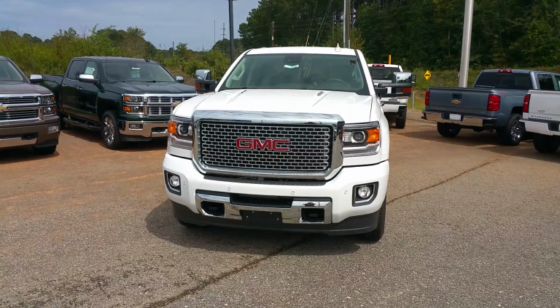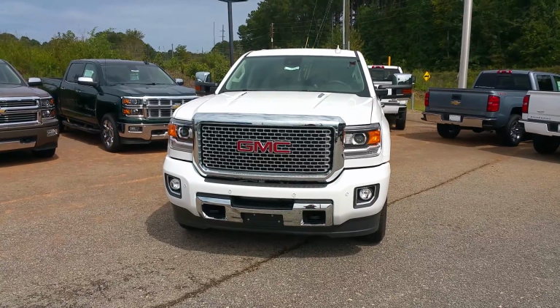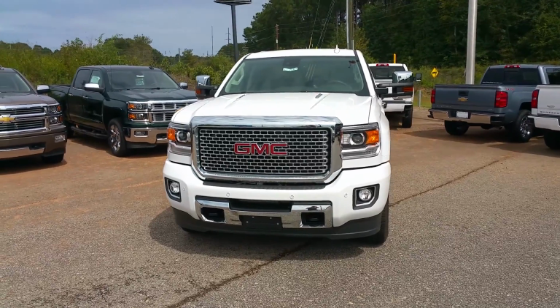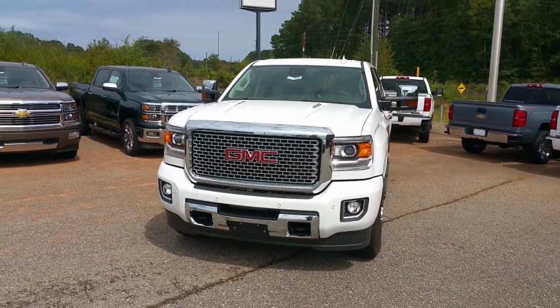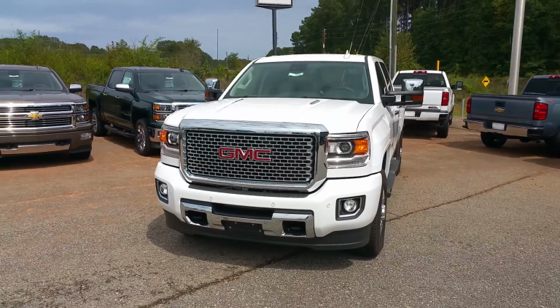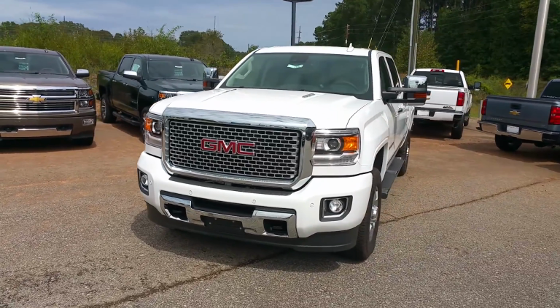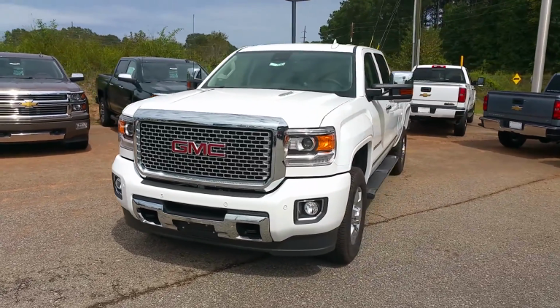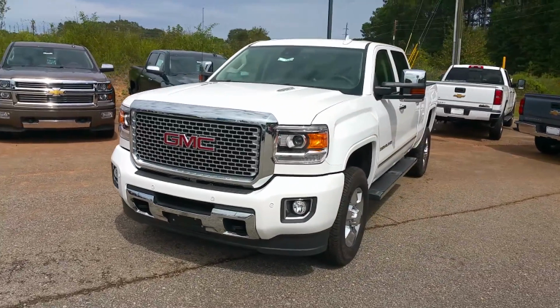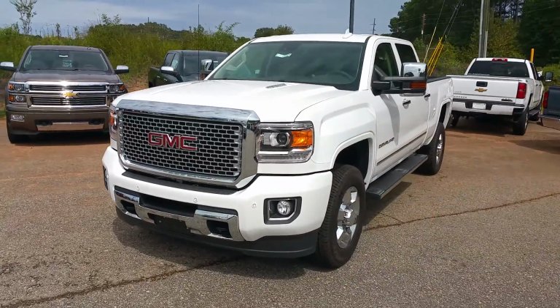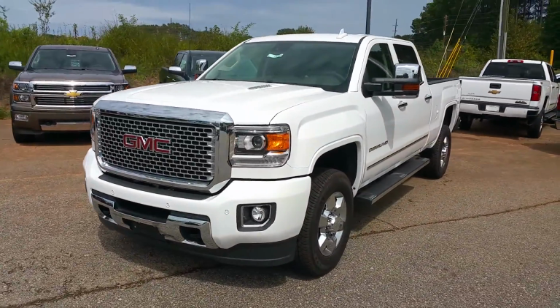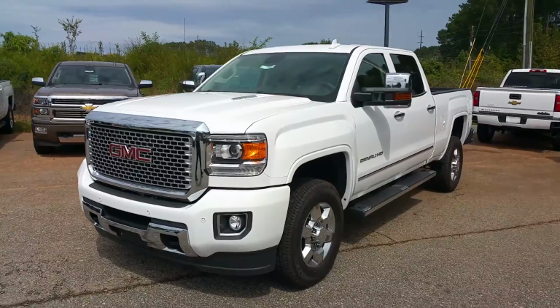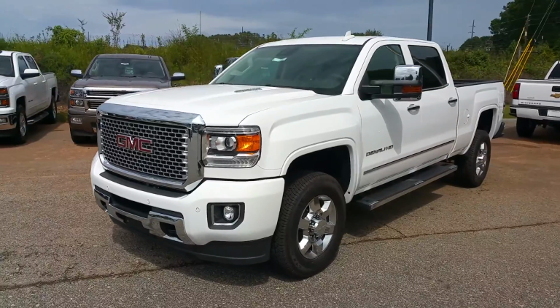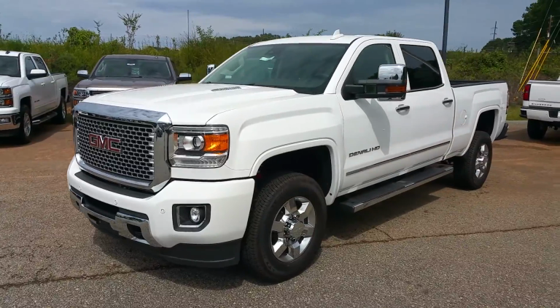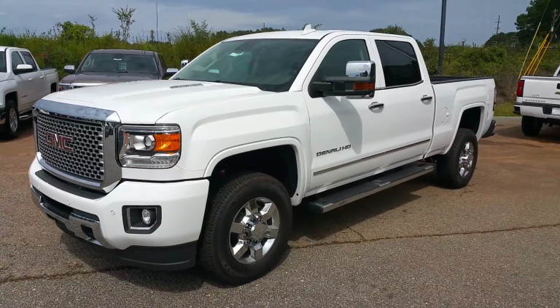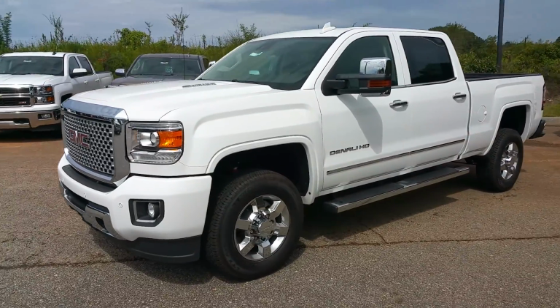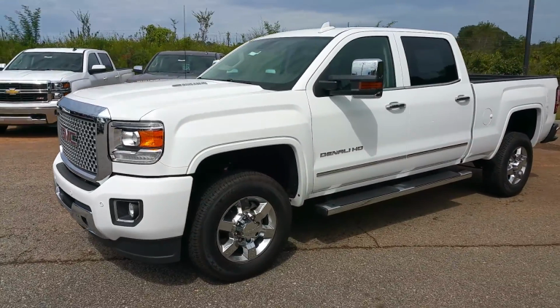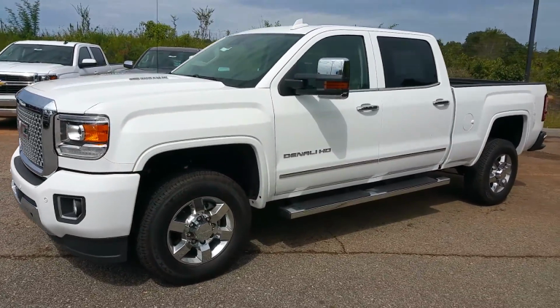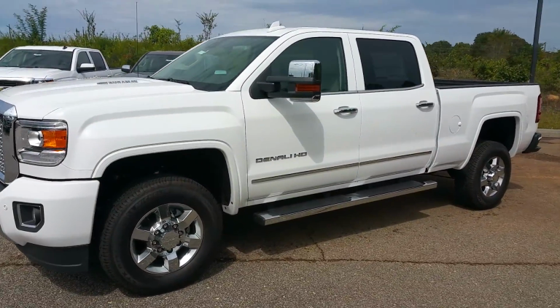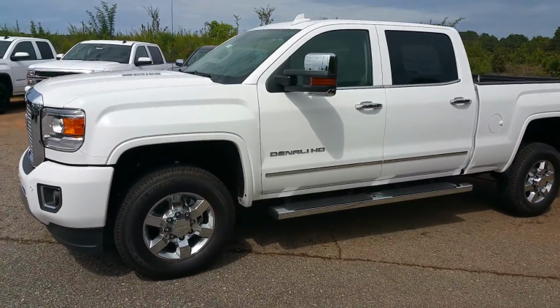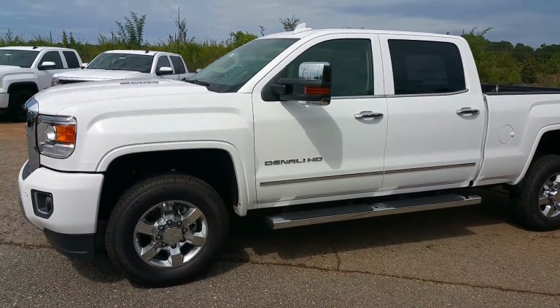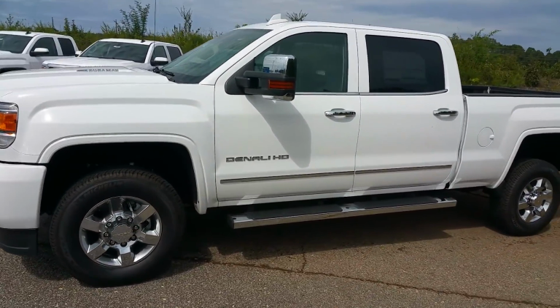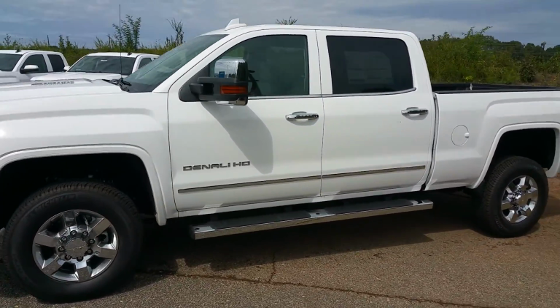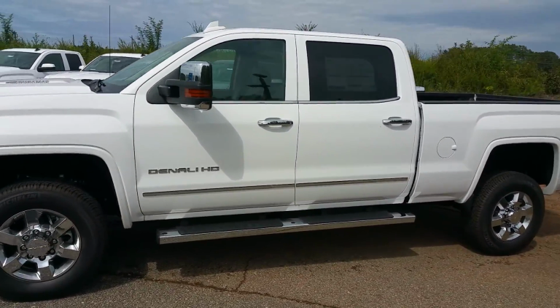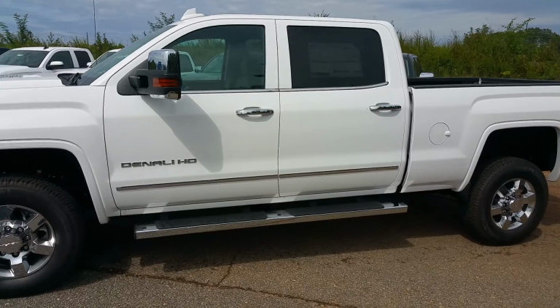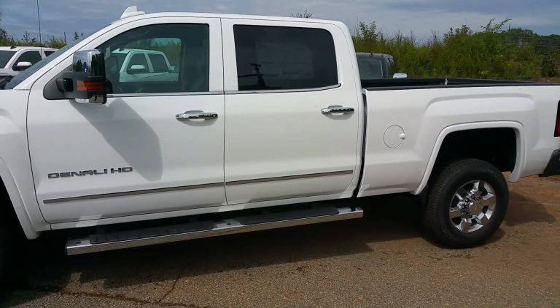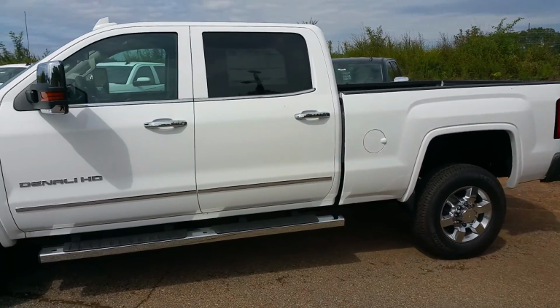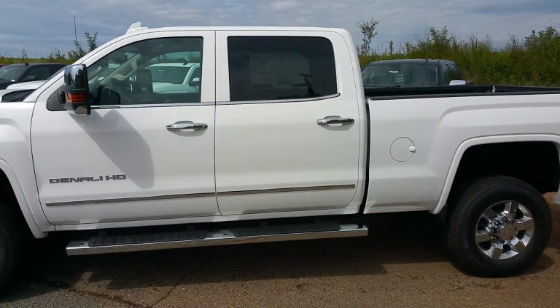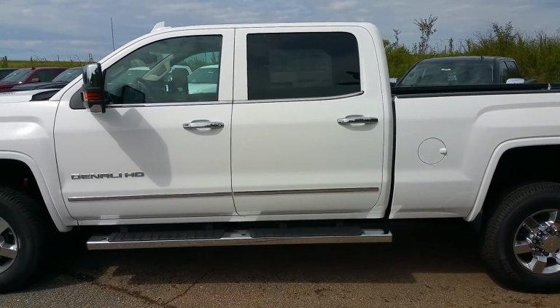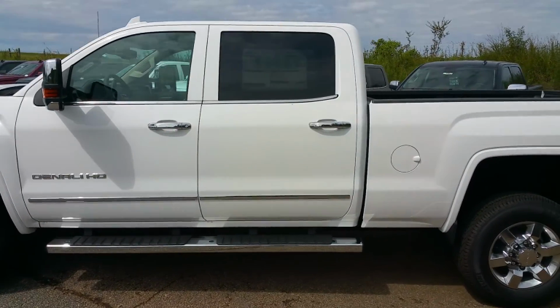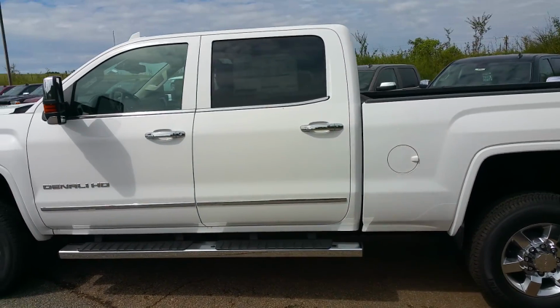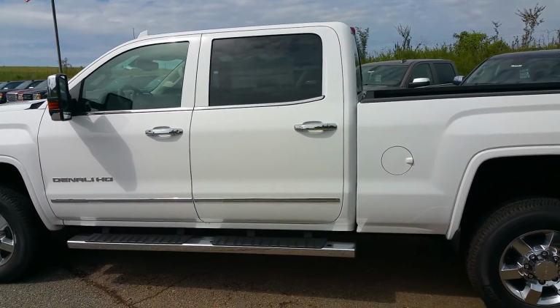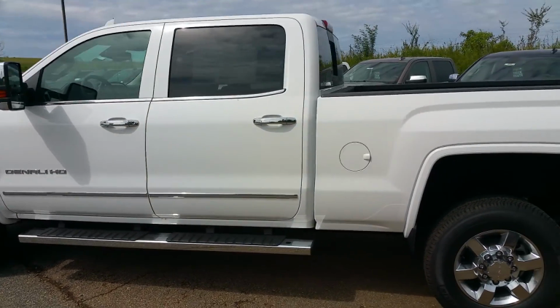Hey Owen, this is James here at Jimmy Burke Chevrolet. I just wanted to give you a quick walk around video of this 2015 Sierra 2500. This is a Denali crew cab.